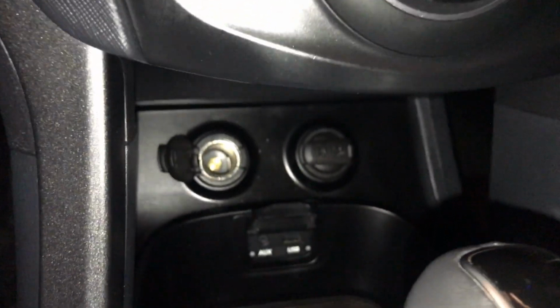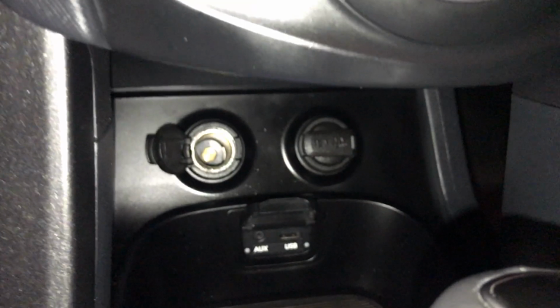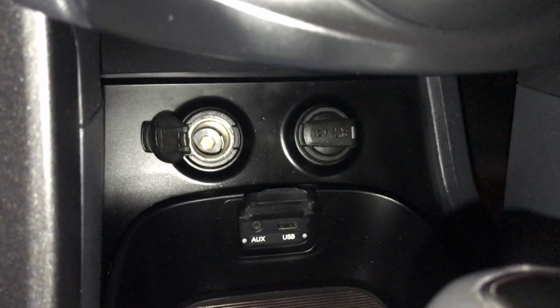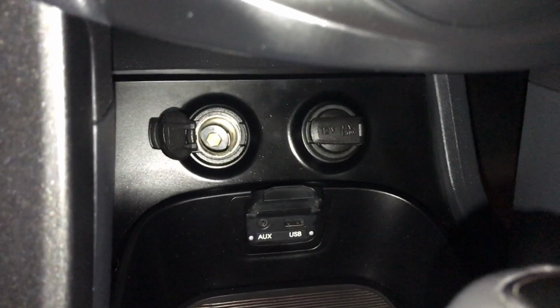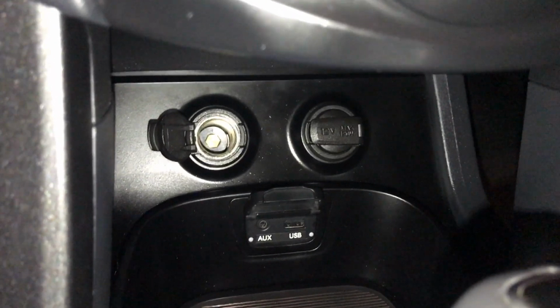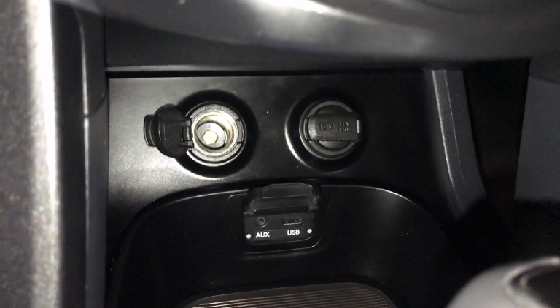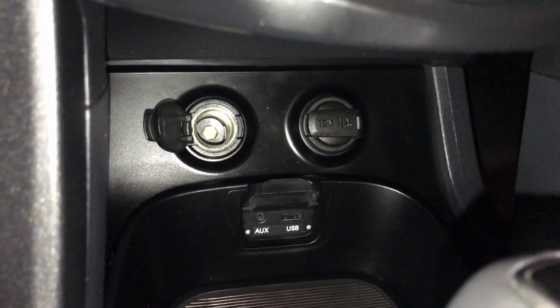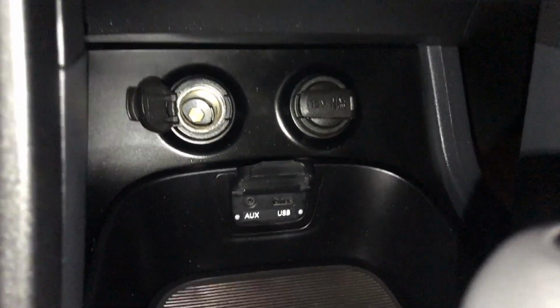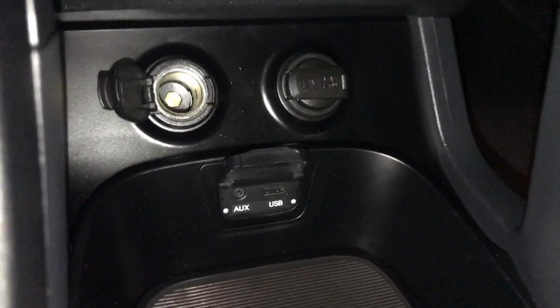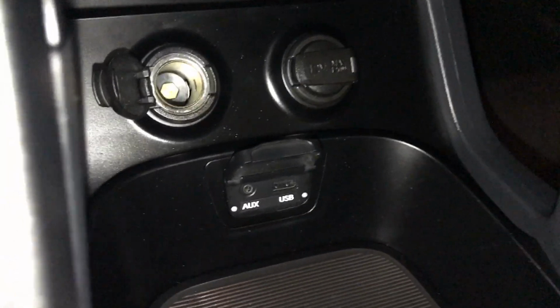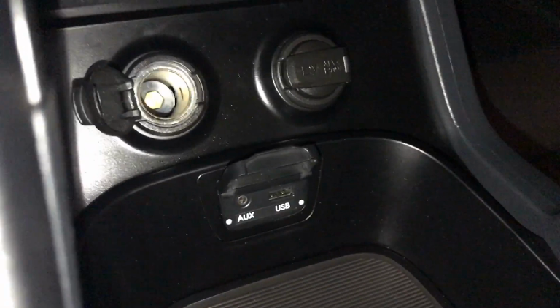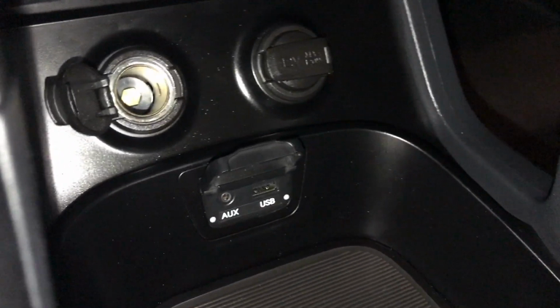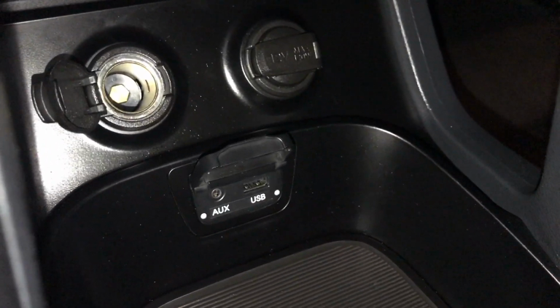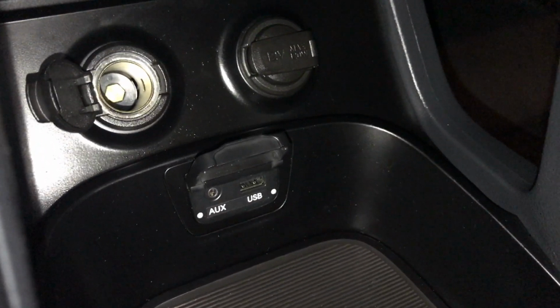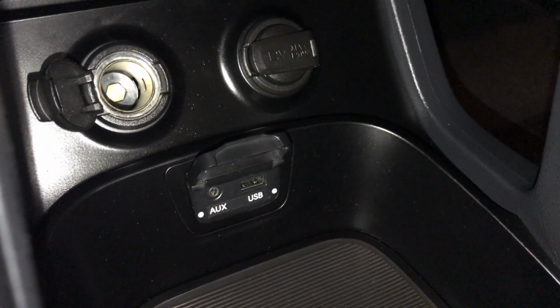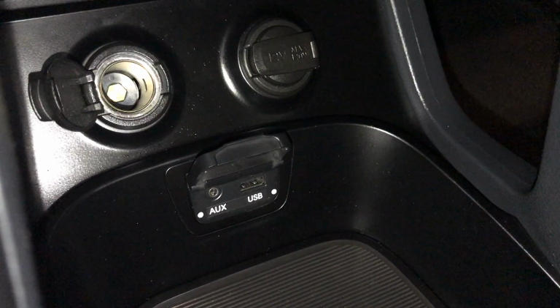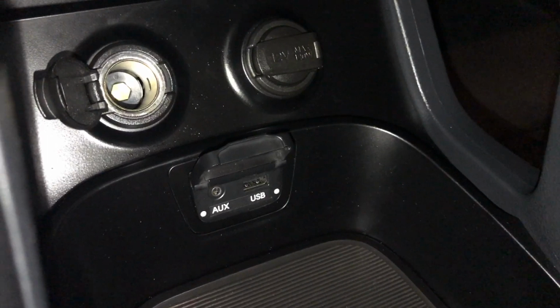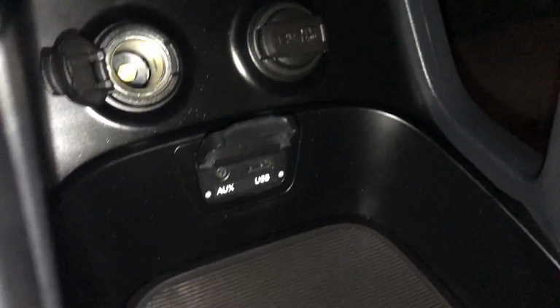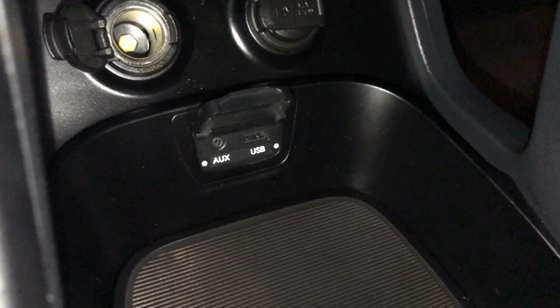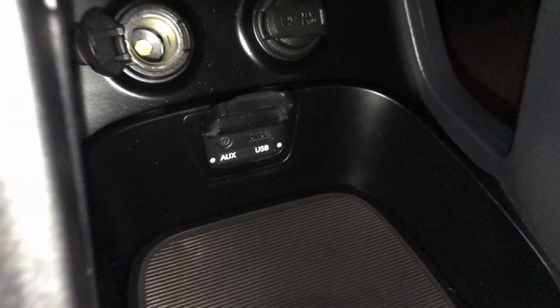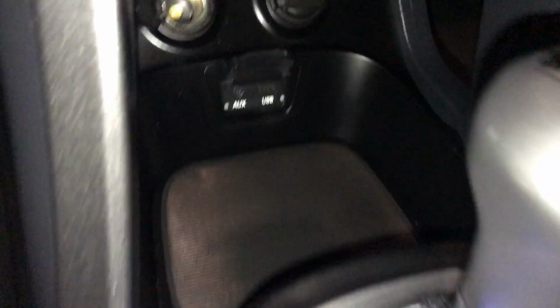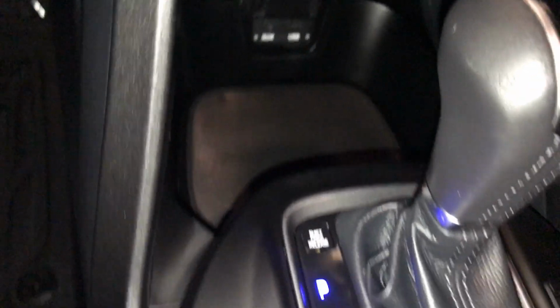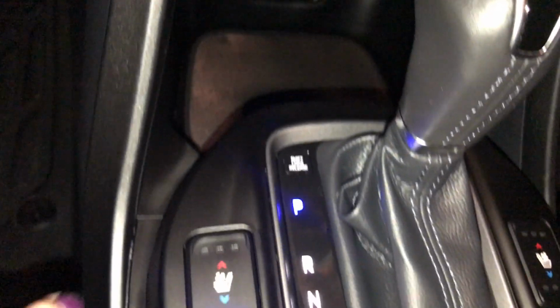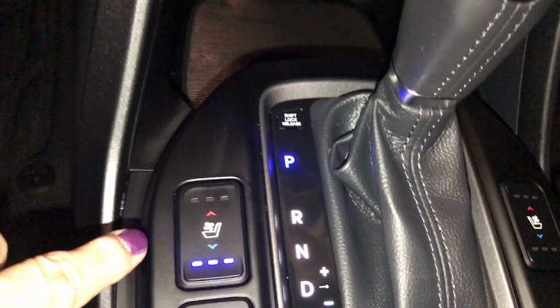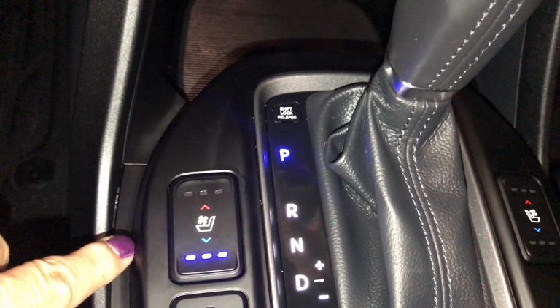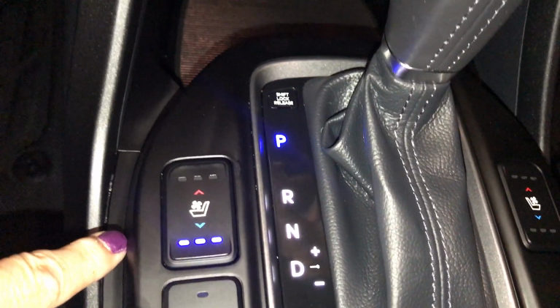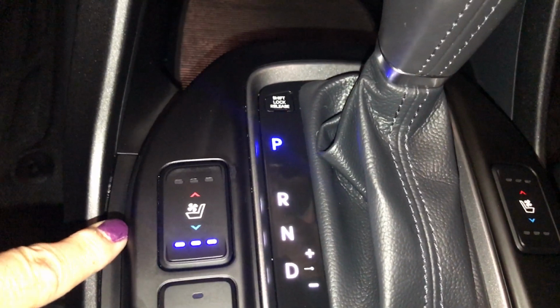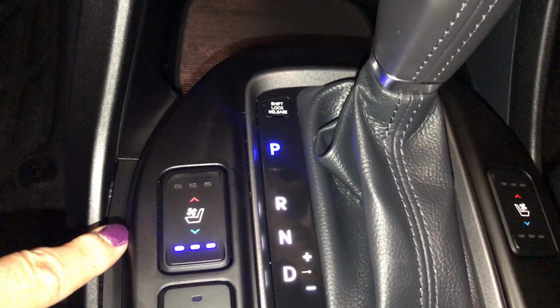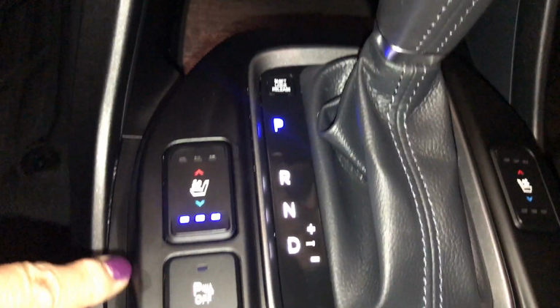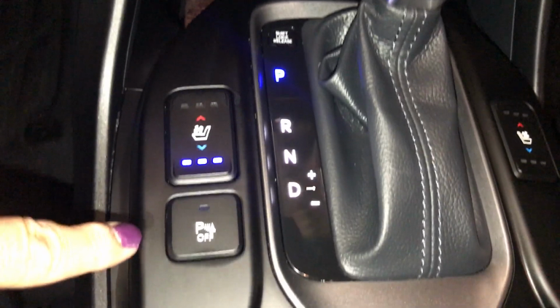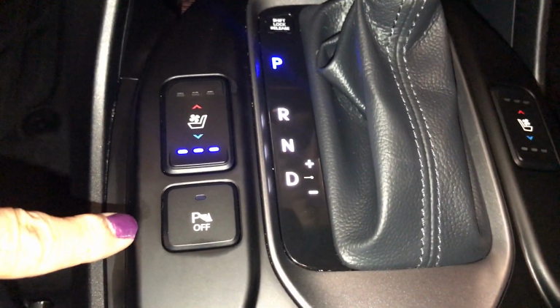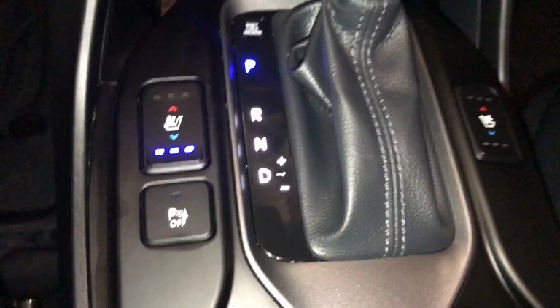Down below are two 12-volt power outlets. You're also going to find your auxiliary and USB ports and some storage. It has heated and cooled seats with three settings, and park assist.